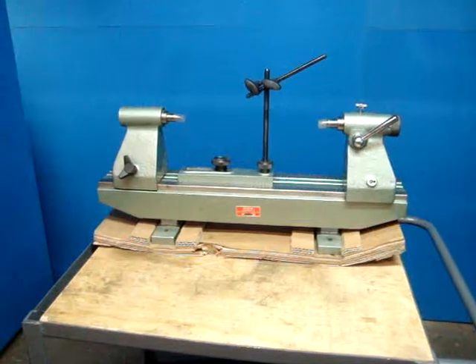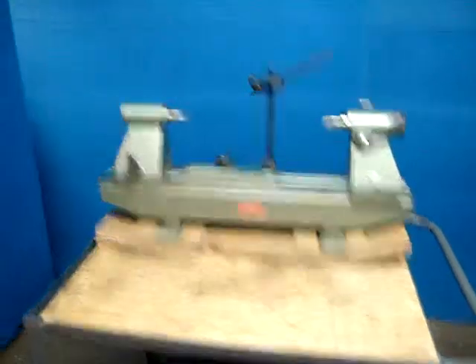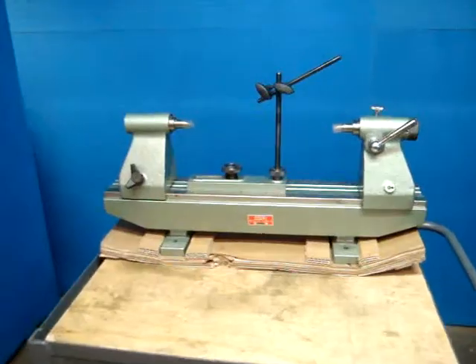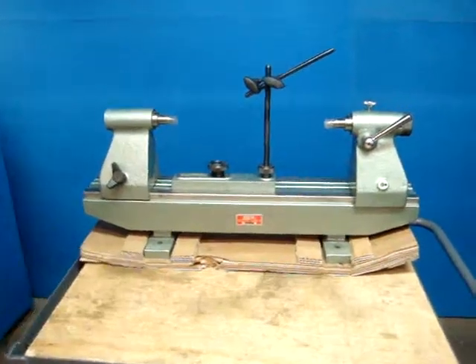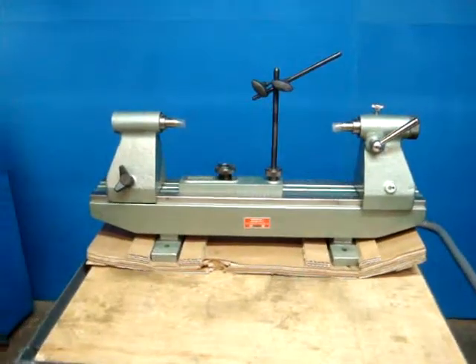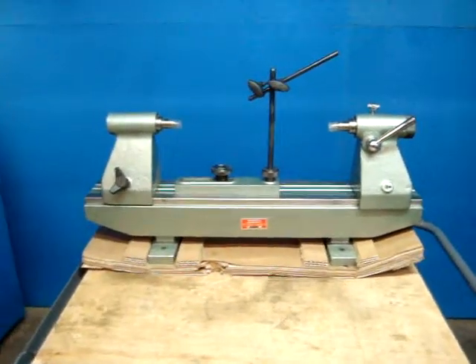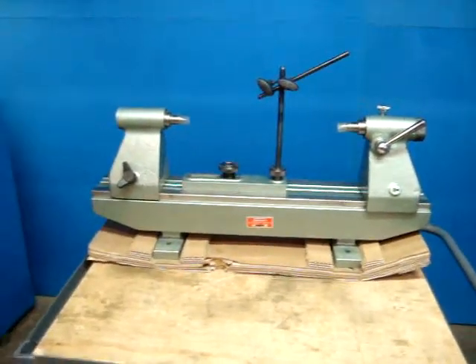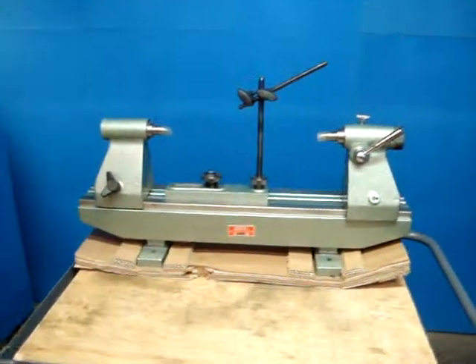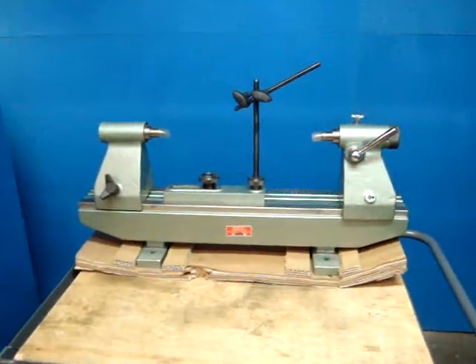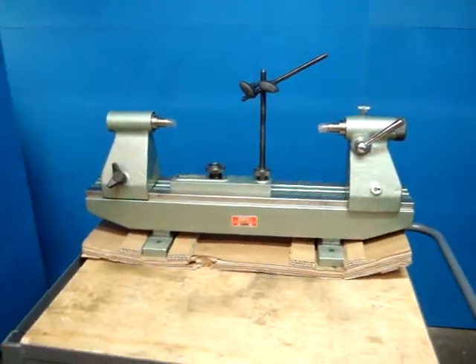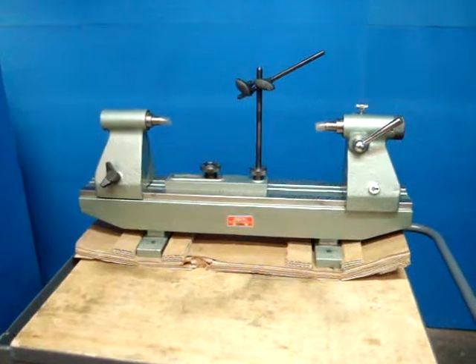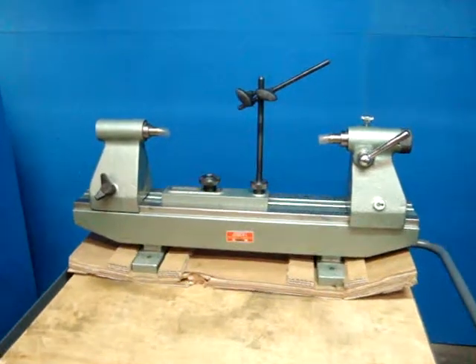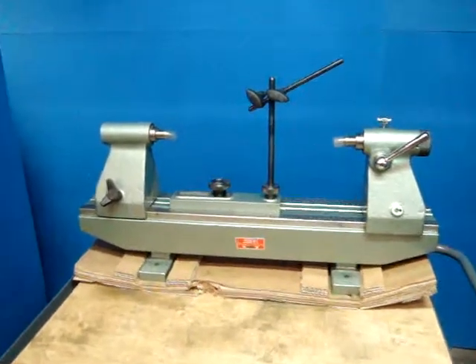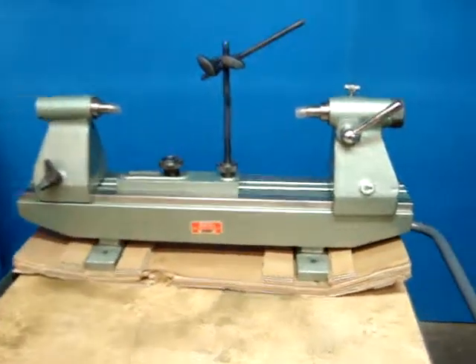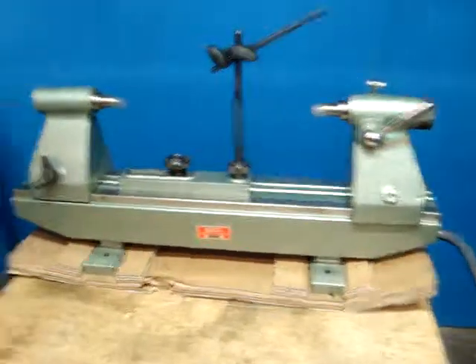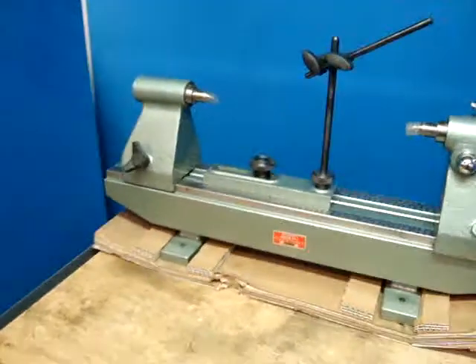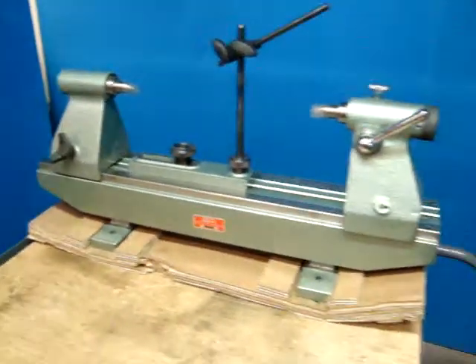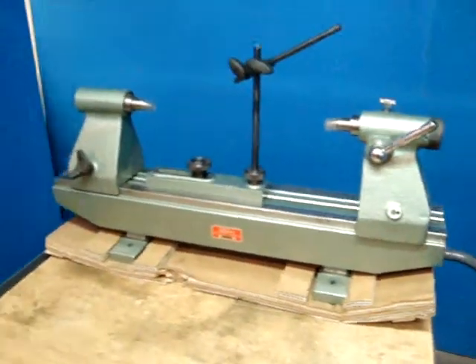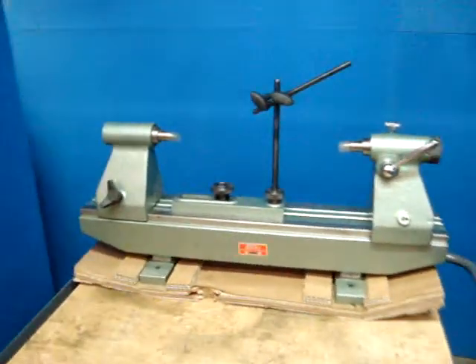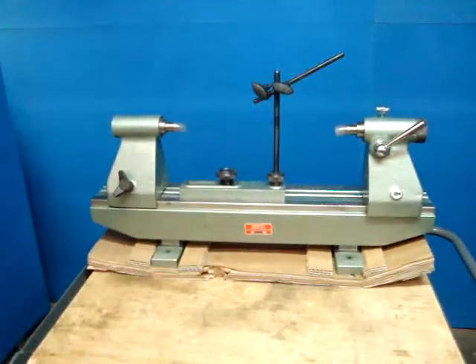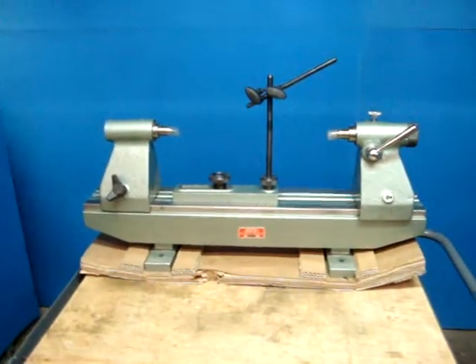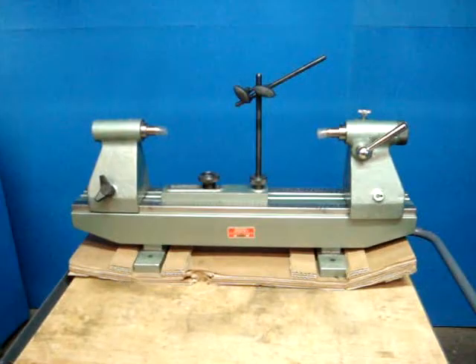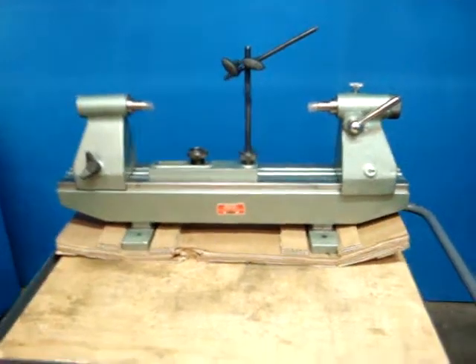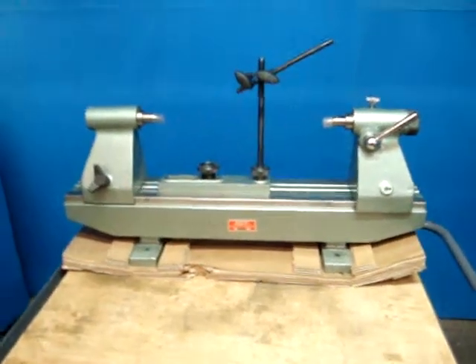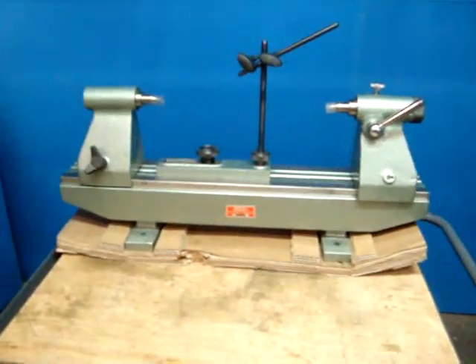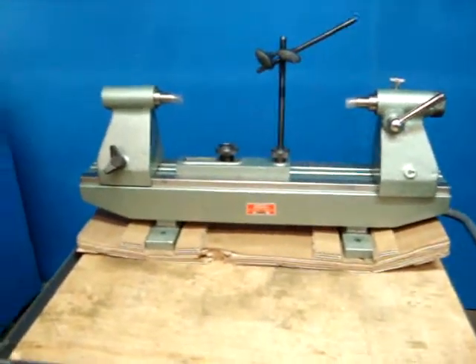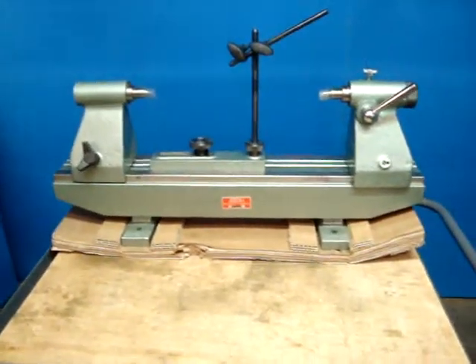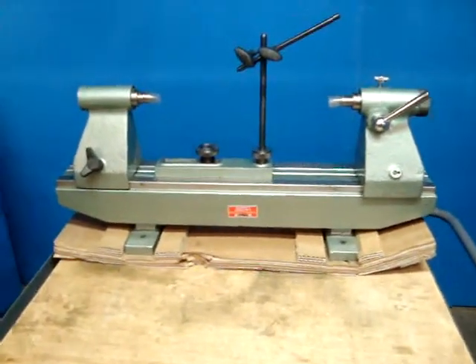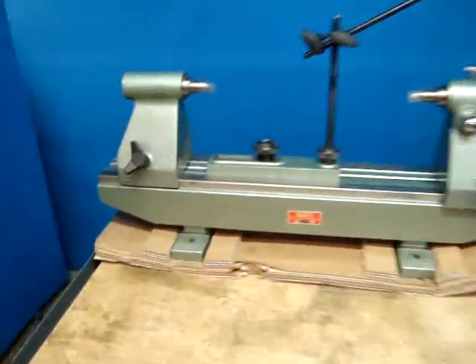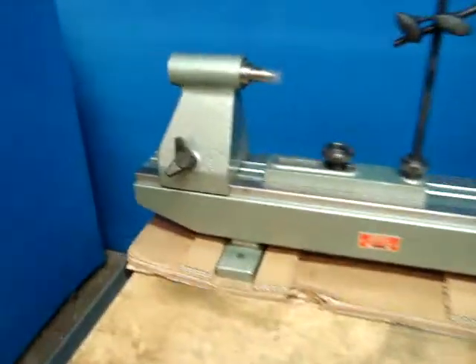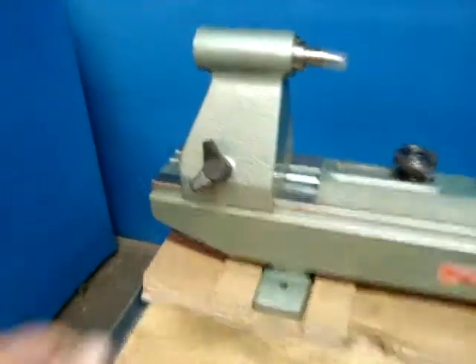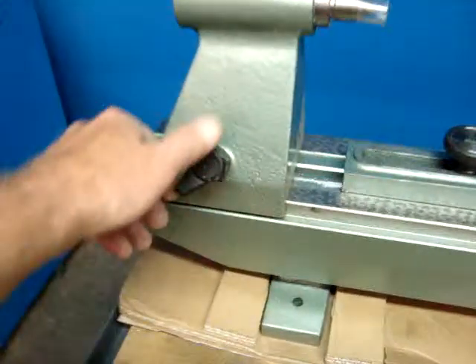Here we have an SPI 15 to three-quarter inch bench center. It appears to be unused and is in very good condition. It does have a little bit of shipping distress, which I'm going to show you right now.